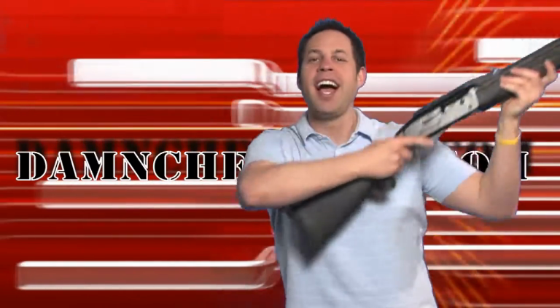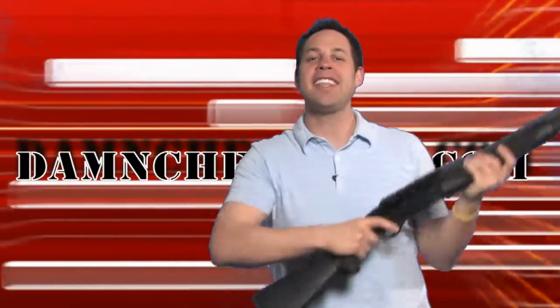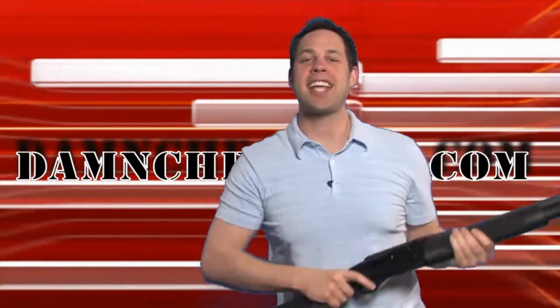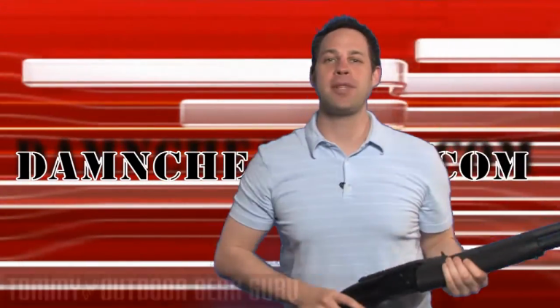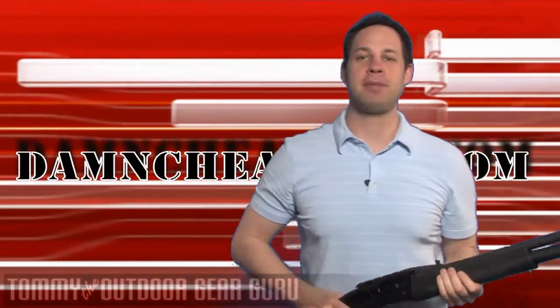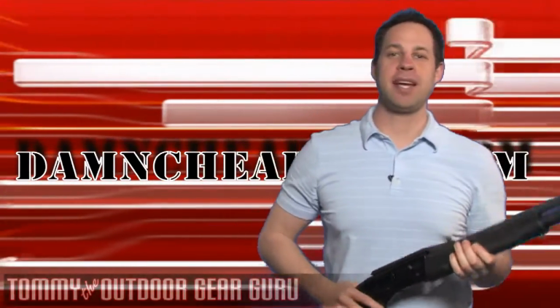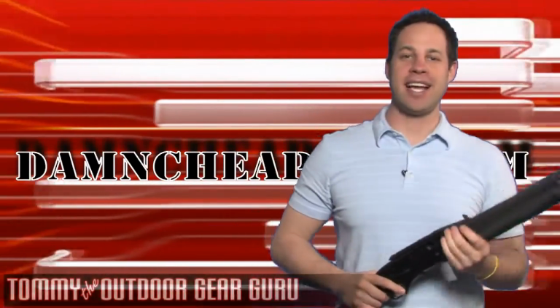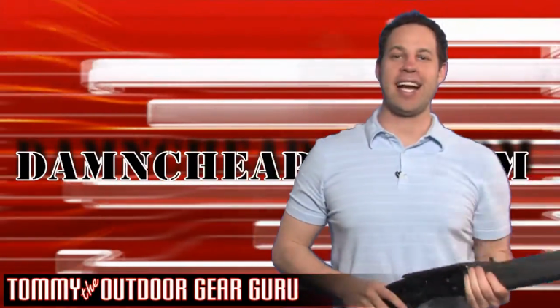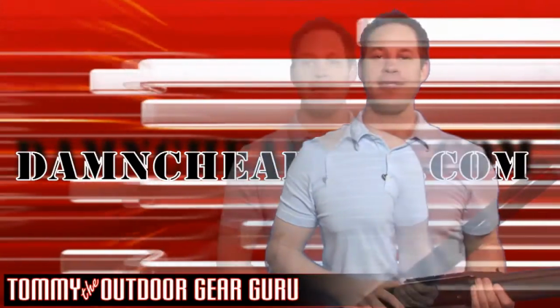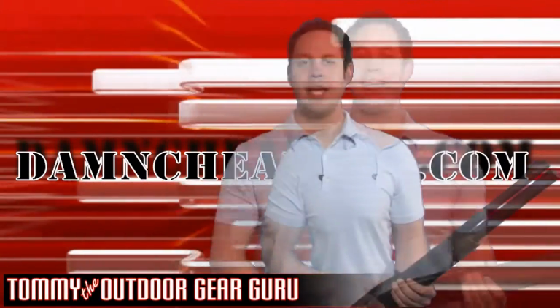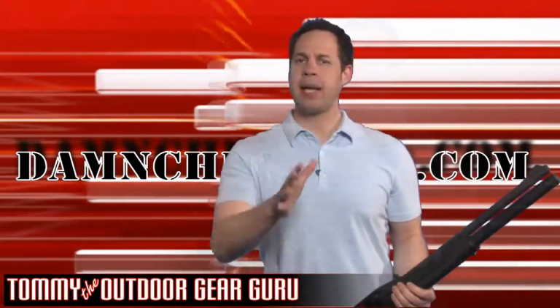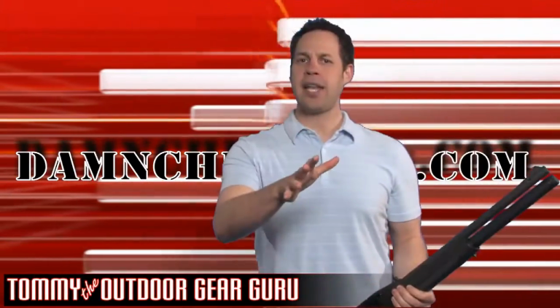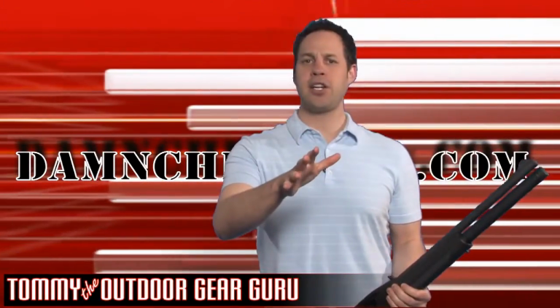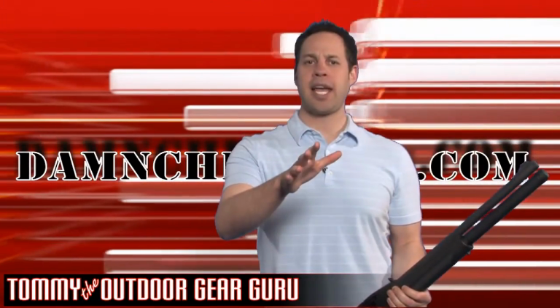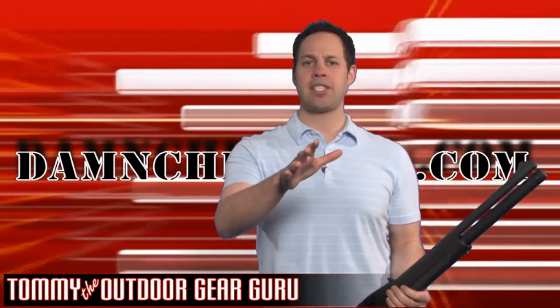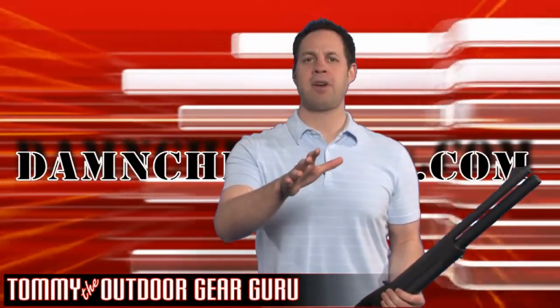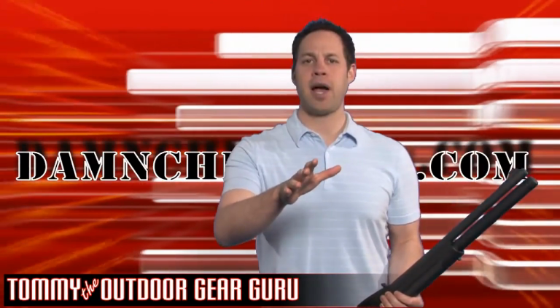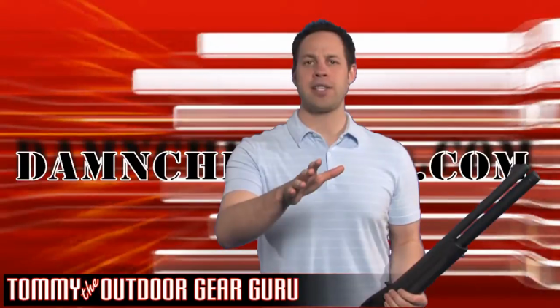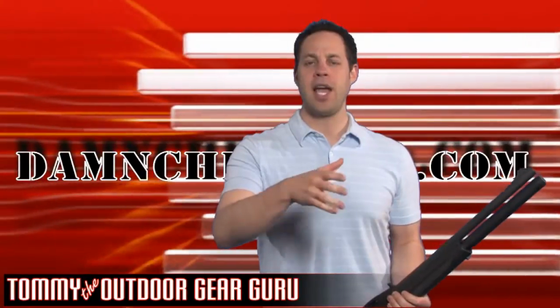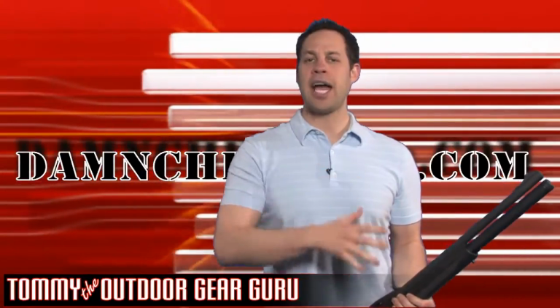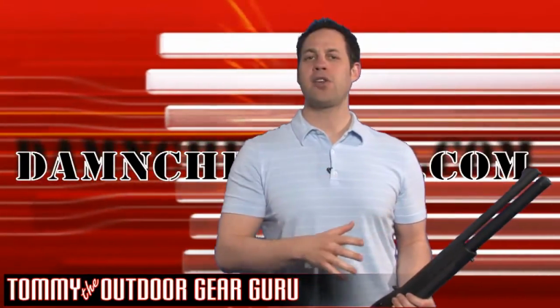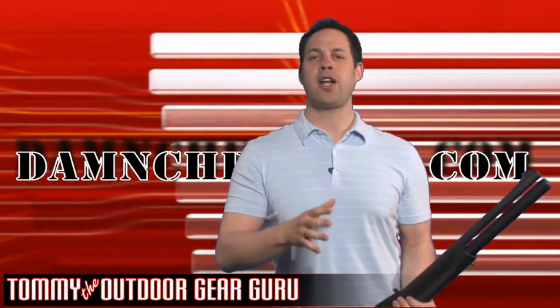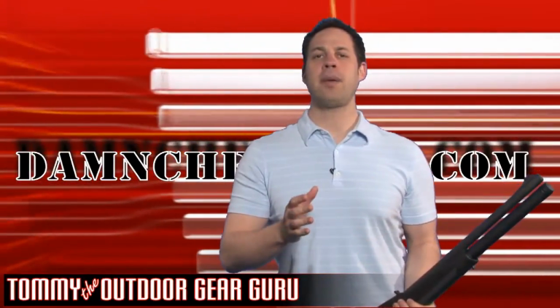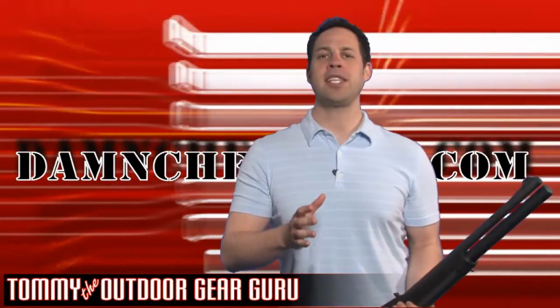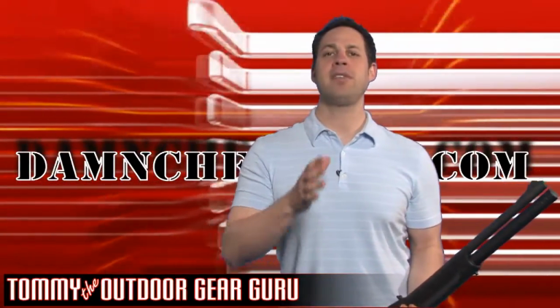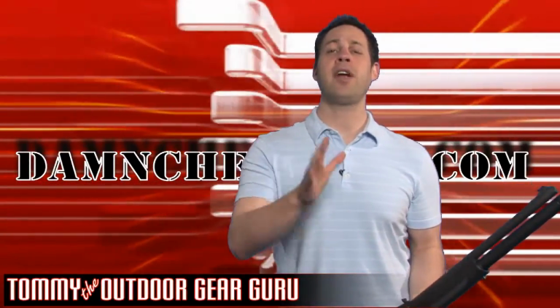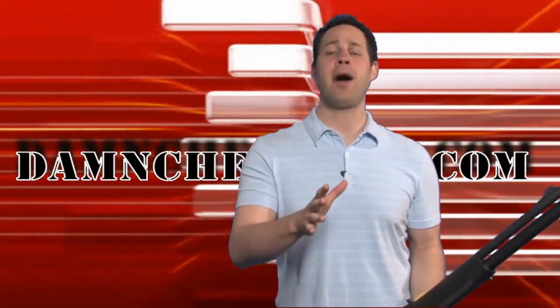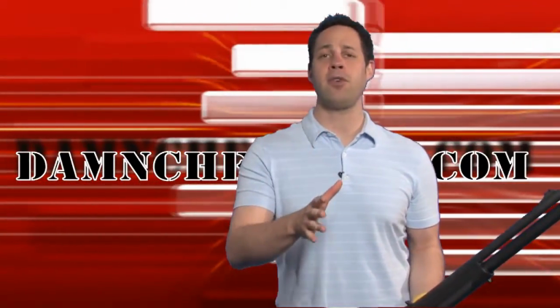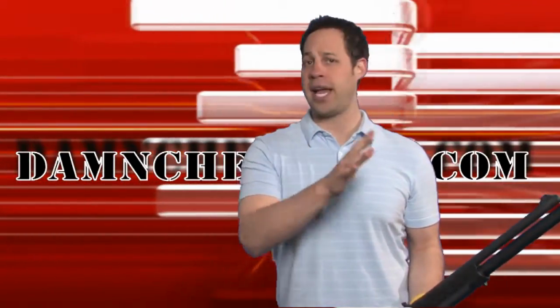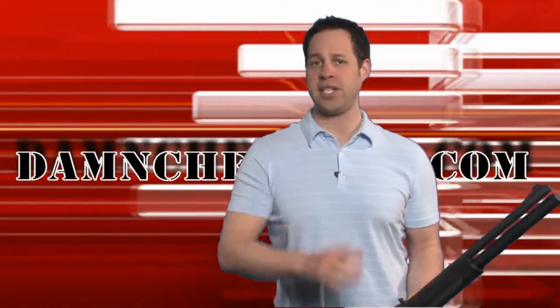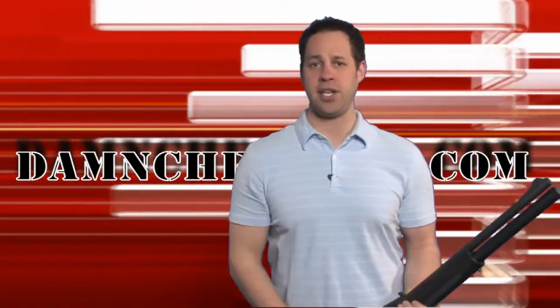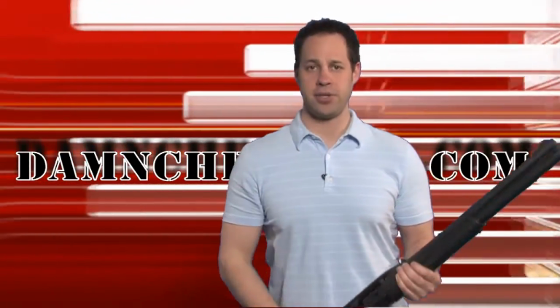Hi, this is Tommy with dampcheapguns.com, and I'm glad you're here checking out some of our products. I know you'll find our website to be very helpful and easy to use.